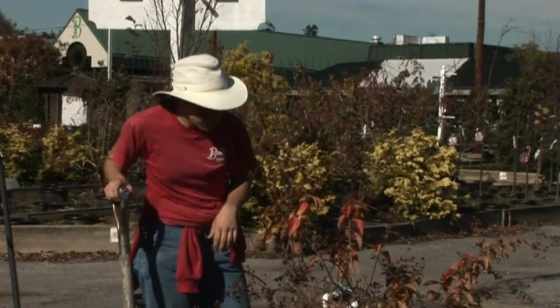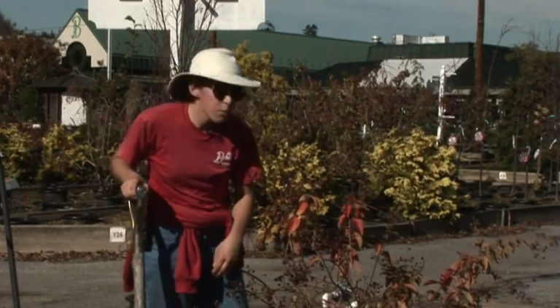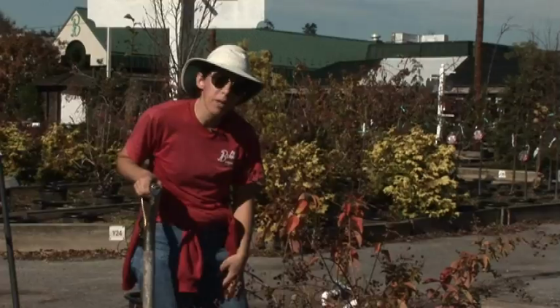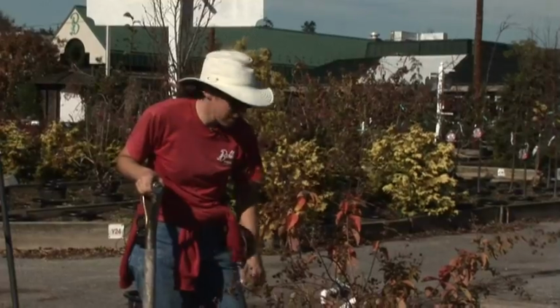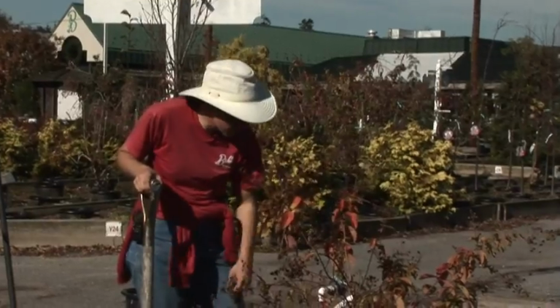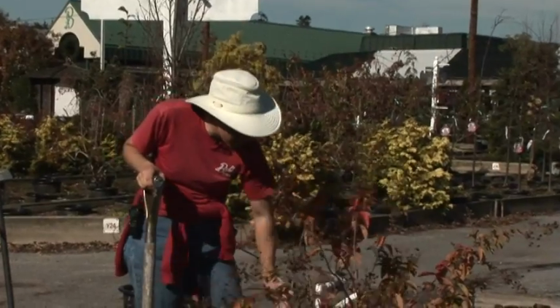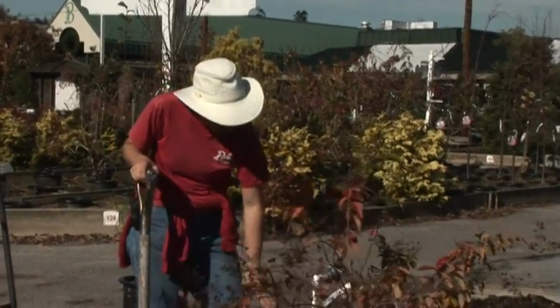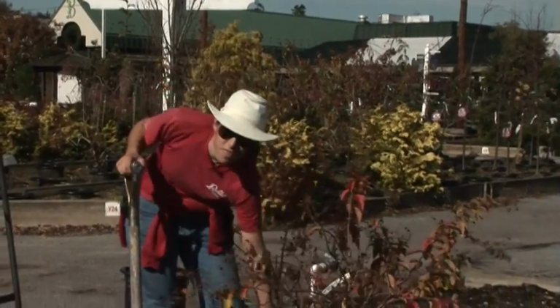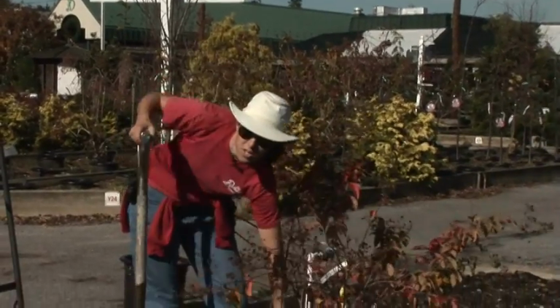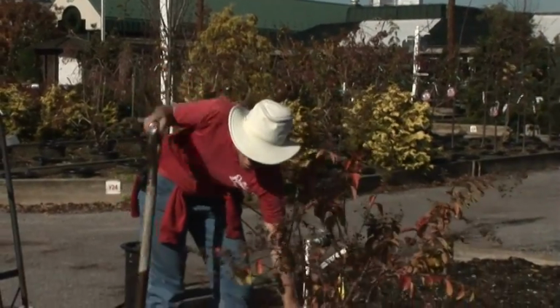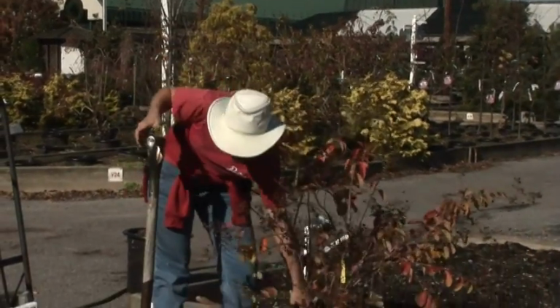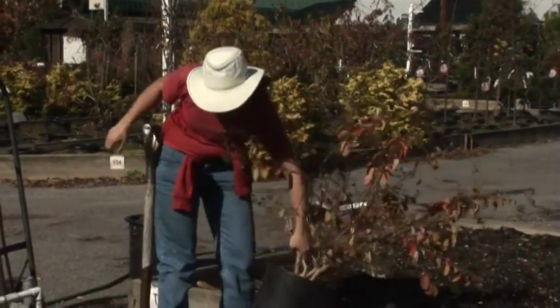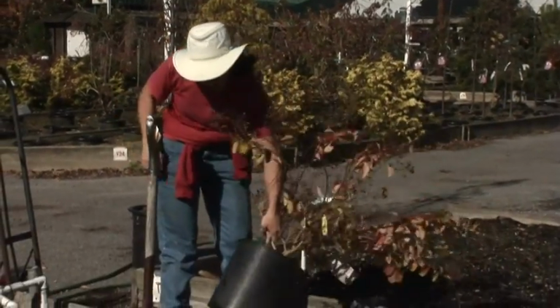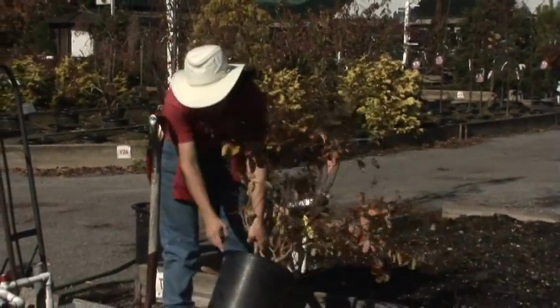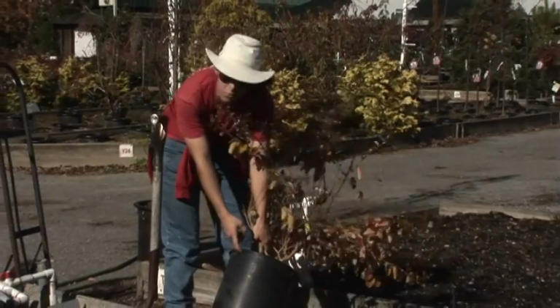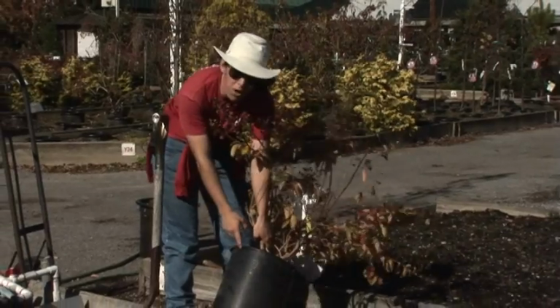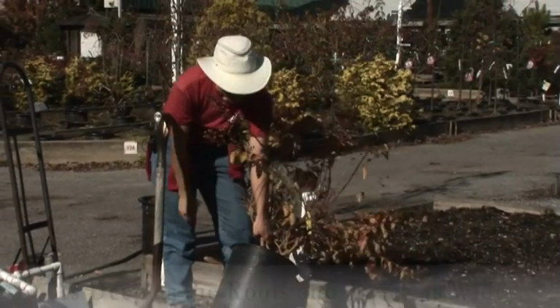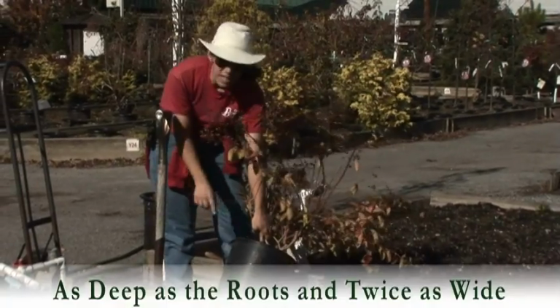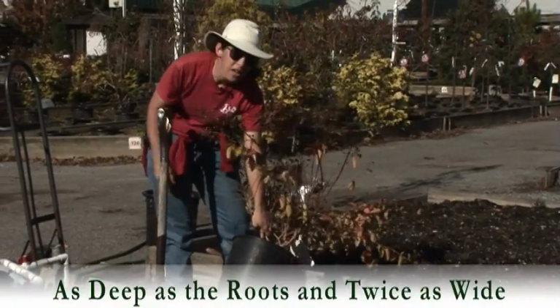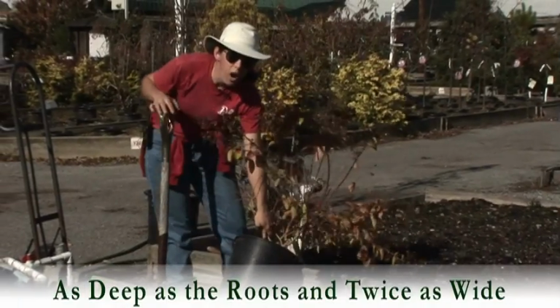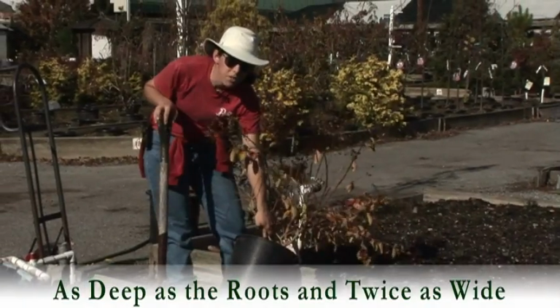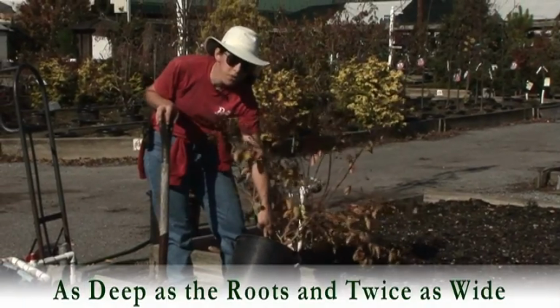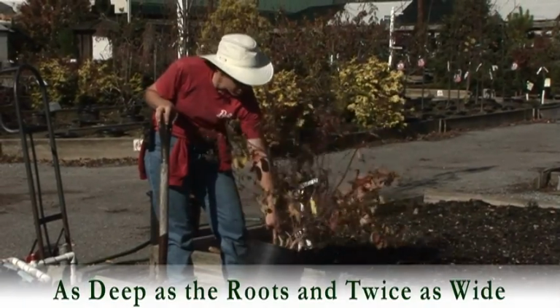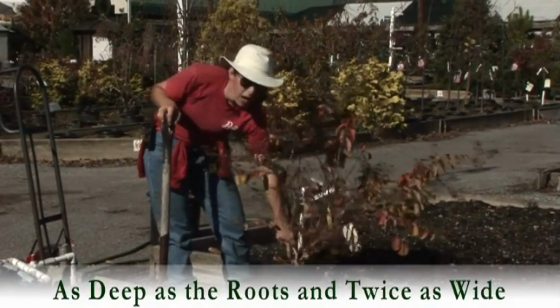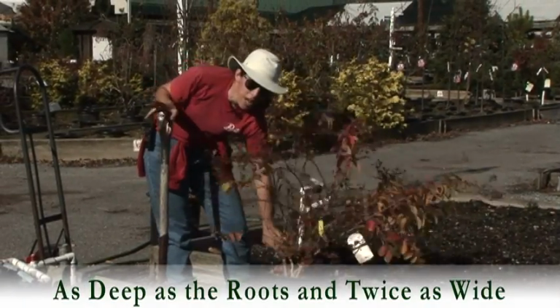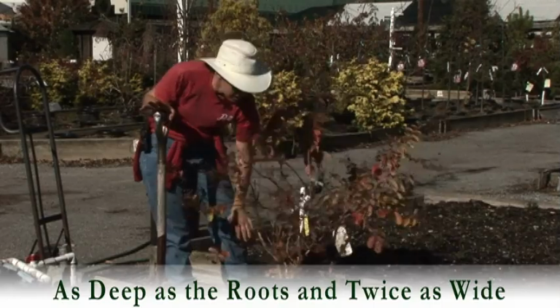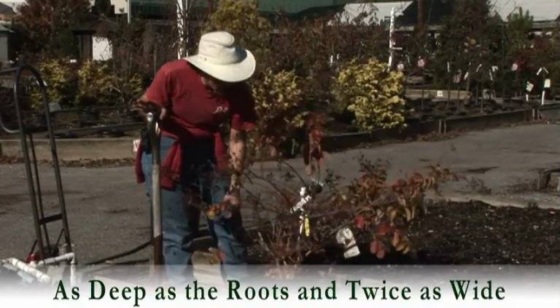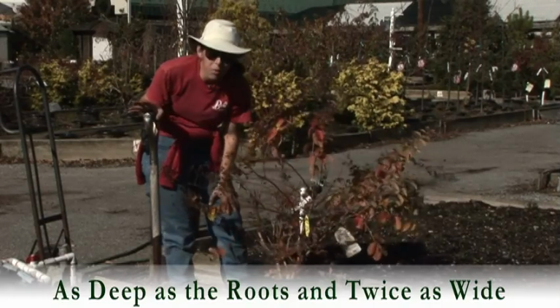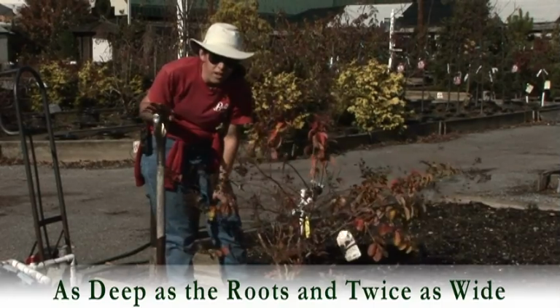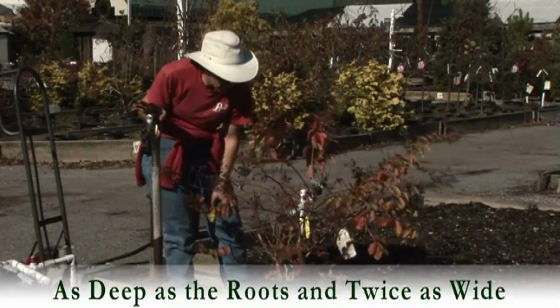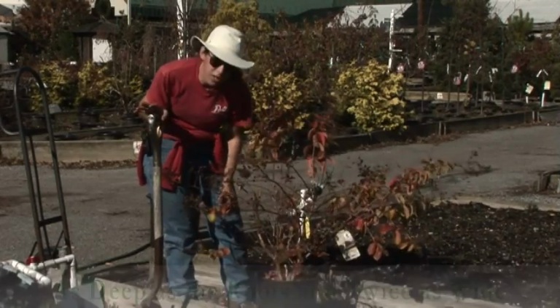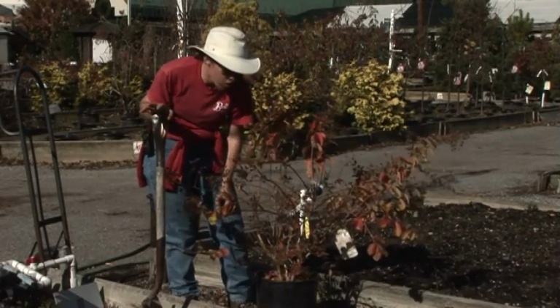It's very simple for planting. We're going to recommend that you dig a hole only as deep as the root ball, but at least twice as wide, because the roots are going to be growing out laterally to anchor the plant and get a lot of nutrients and water.